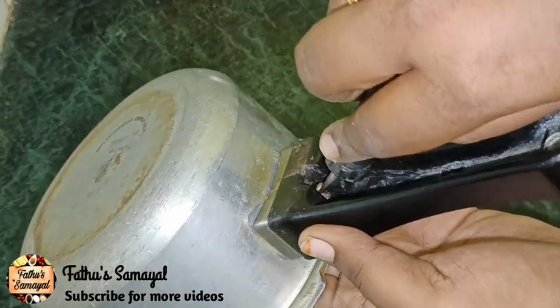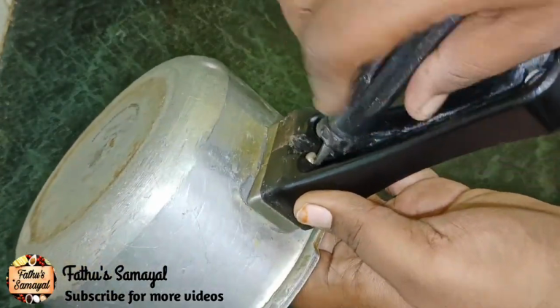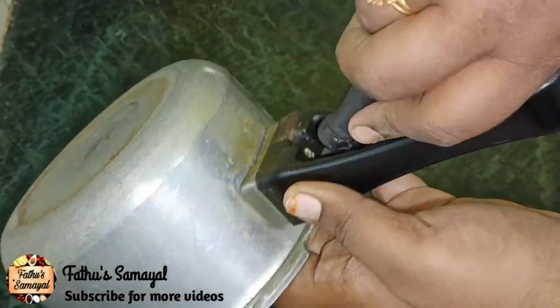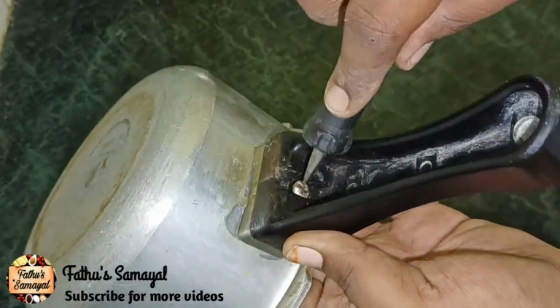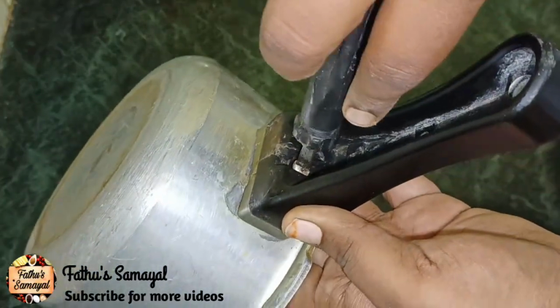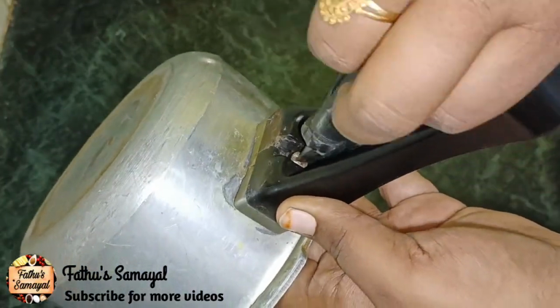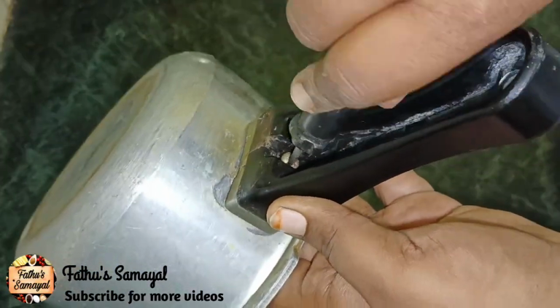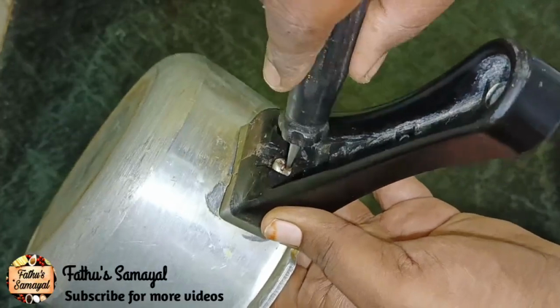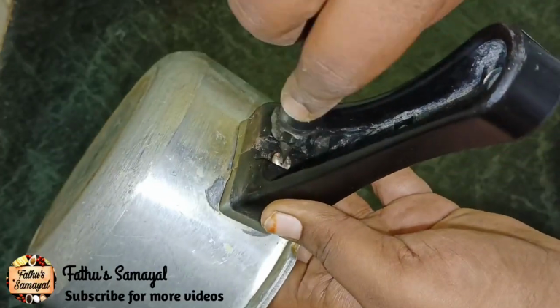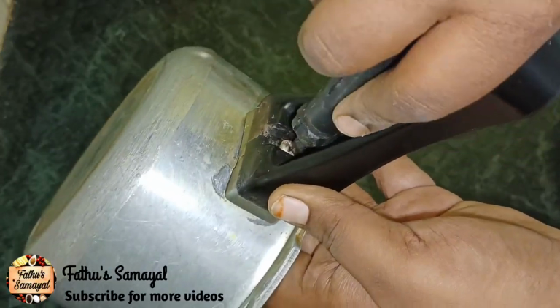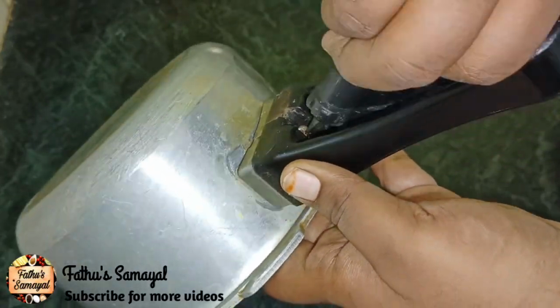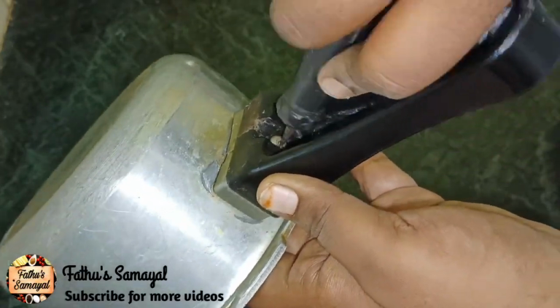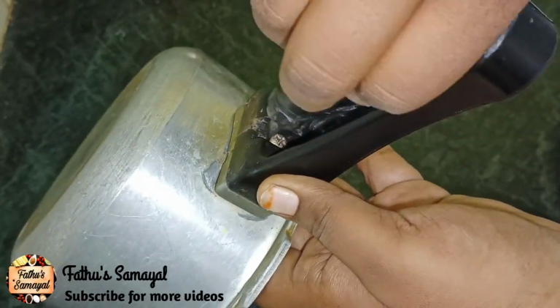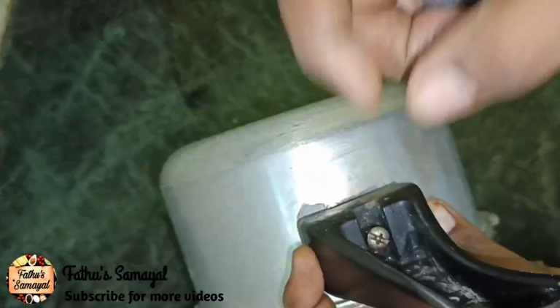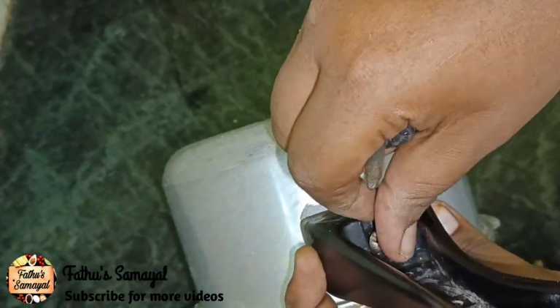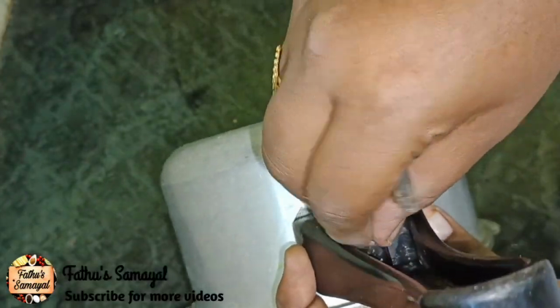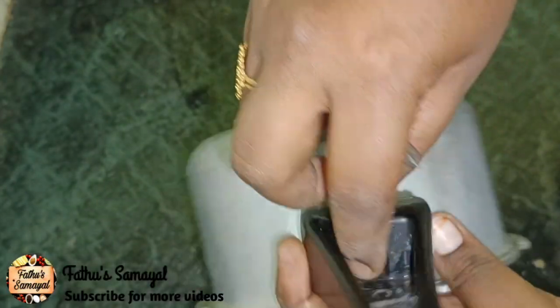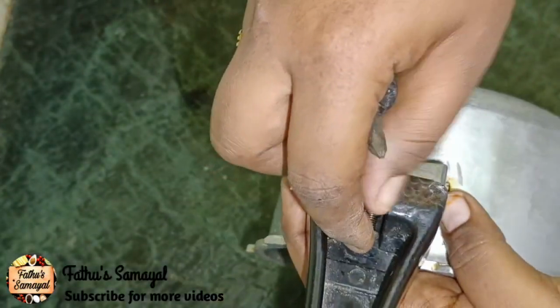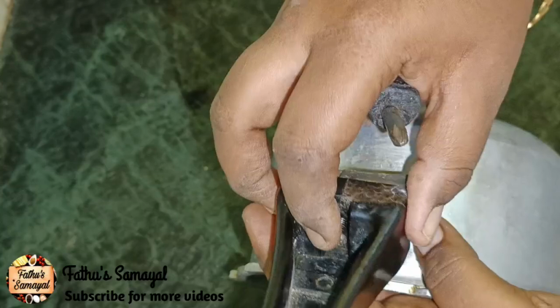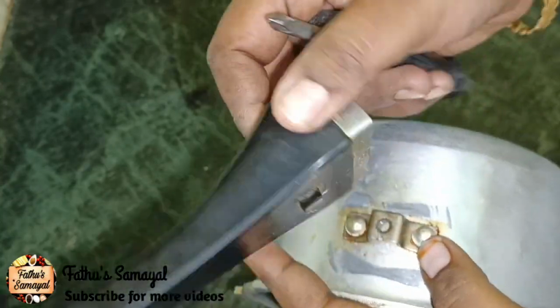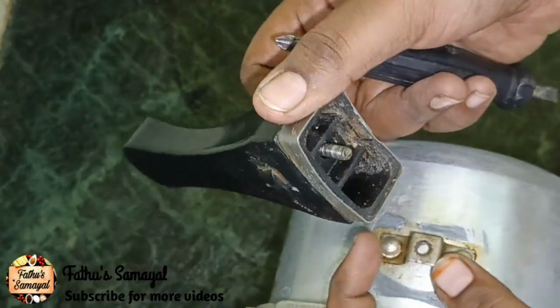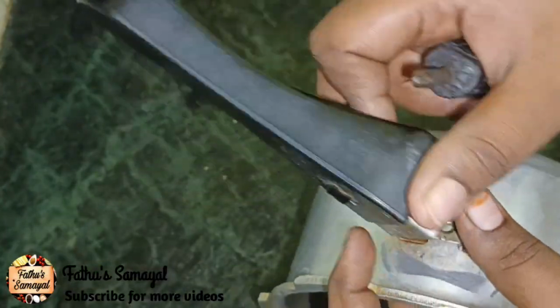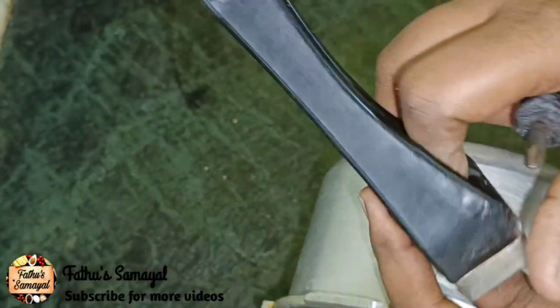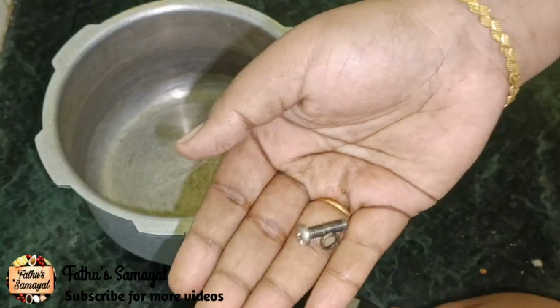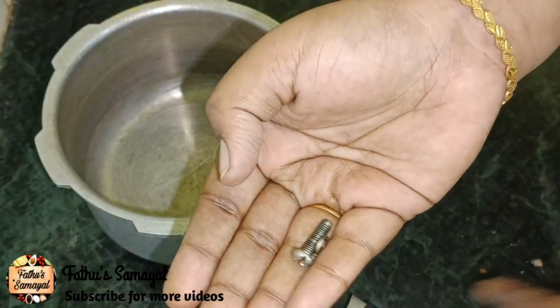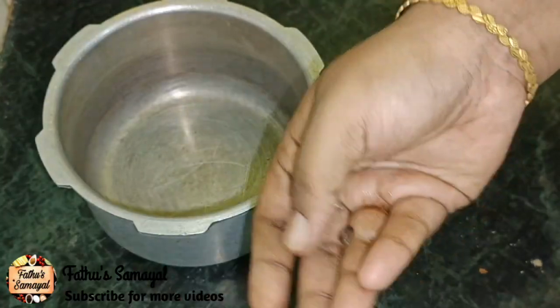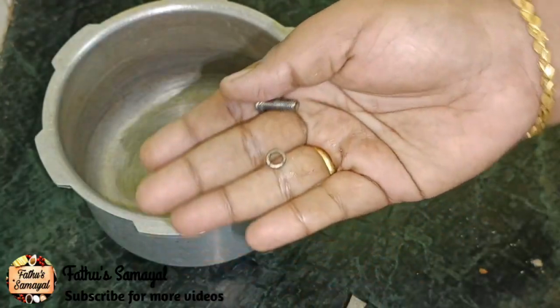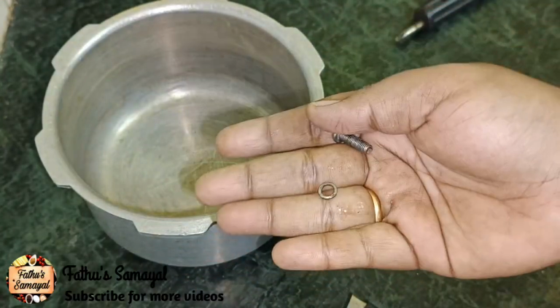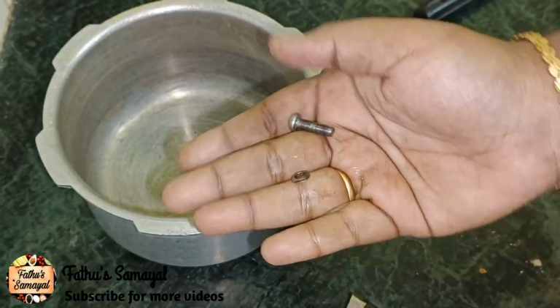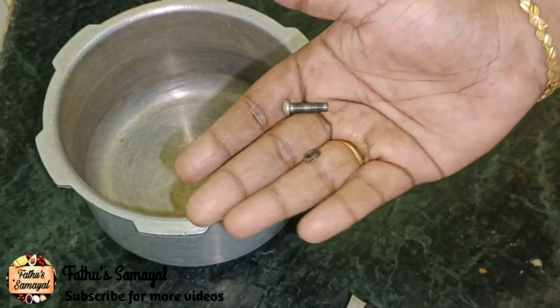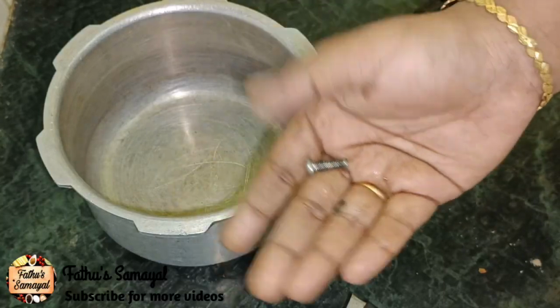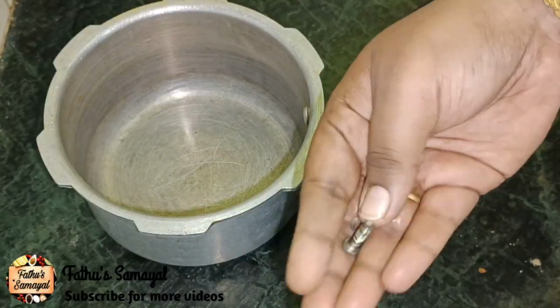Now, if you have a screwdriver in the heat, you can loosen it. So you can easily remove it. The thin cooker is a thin cooker — you should keep it in your pocket.